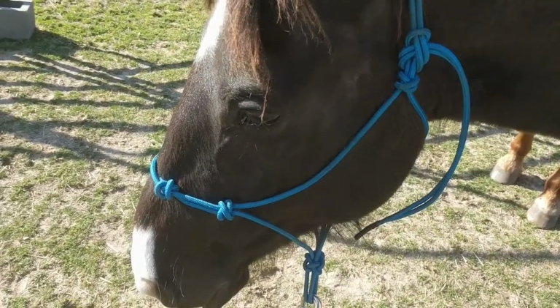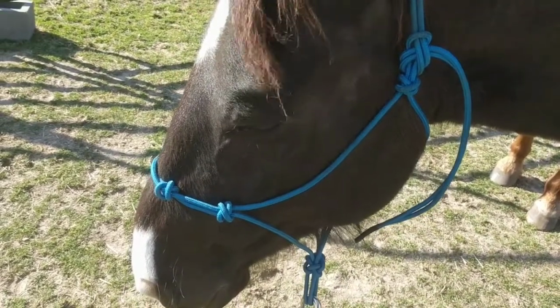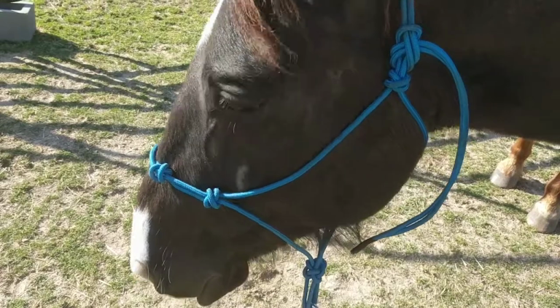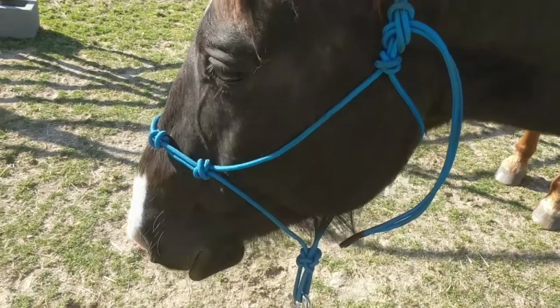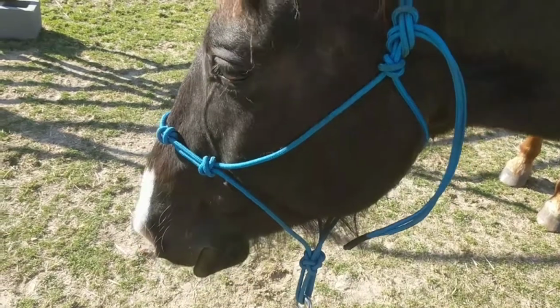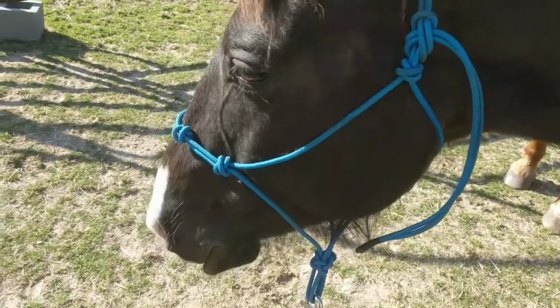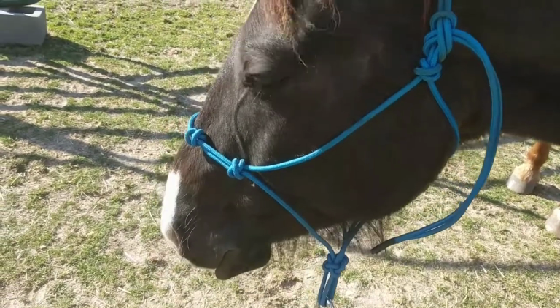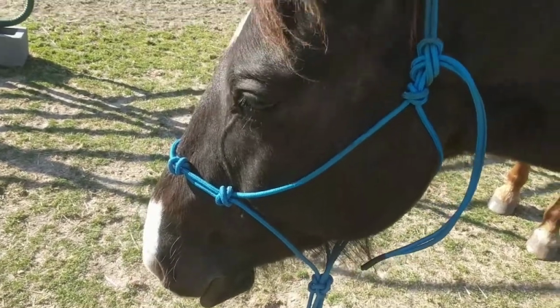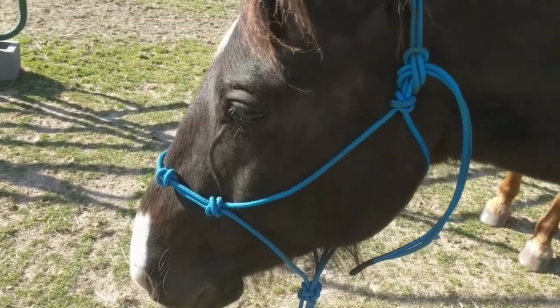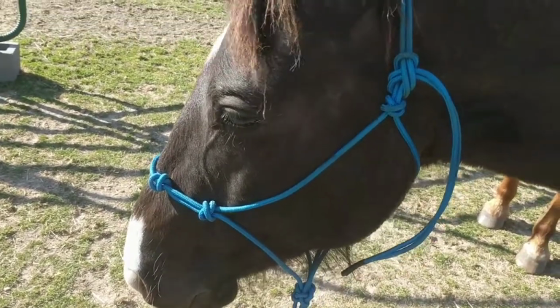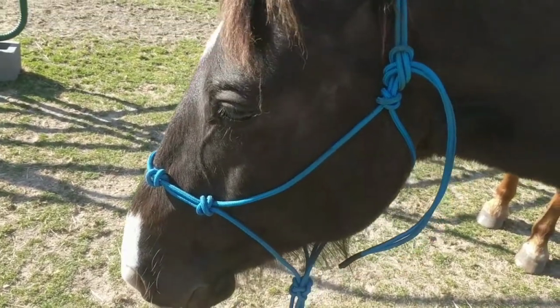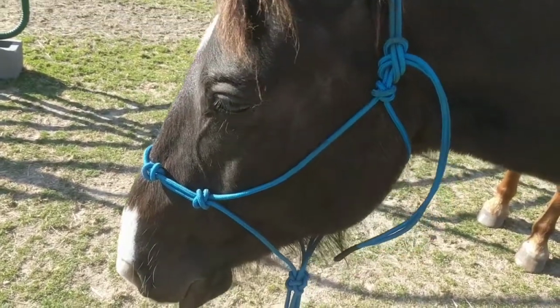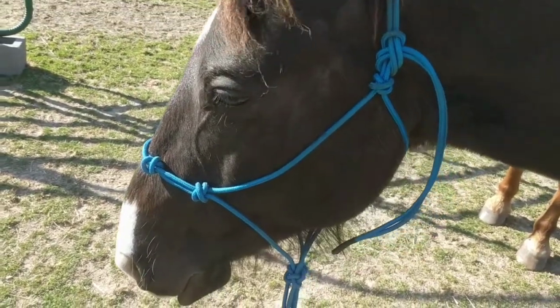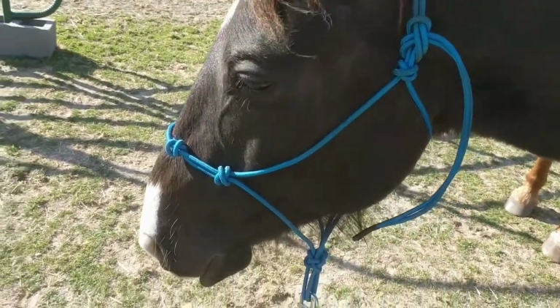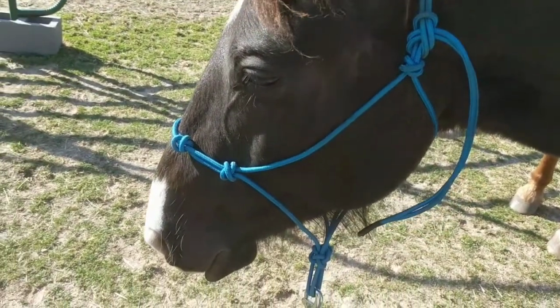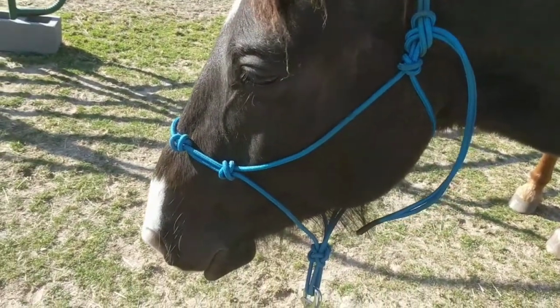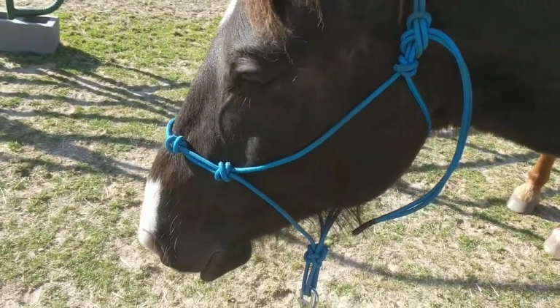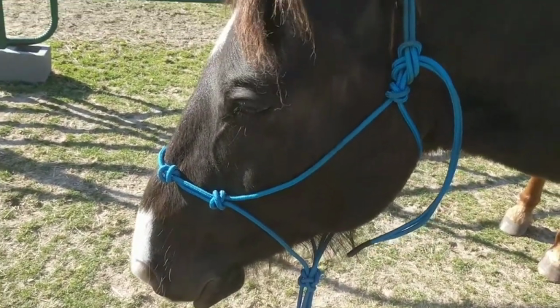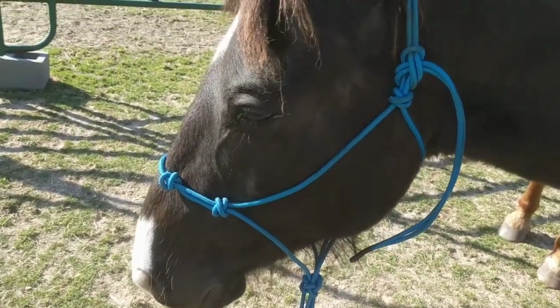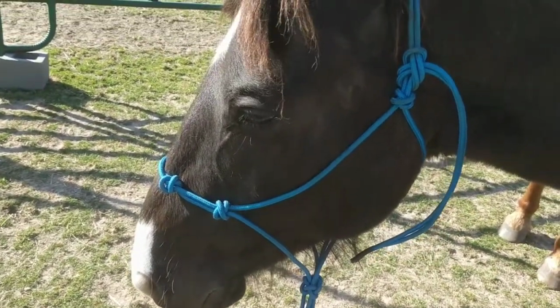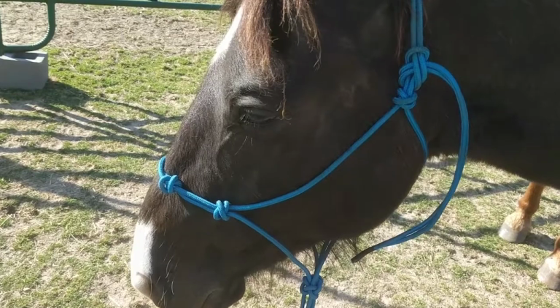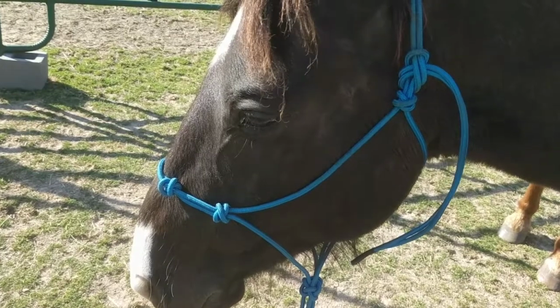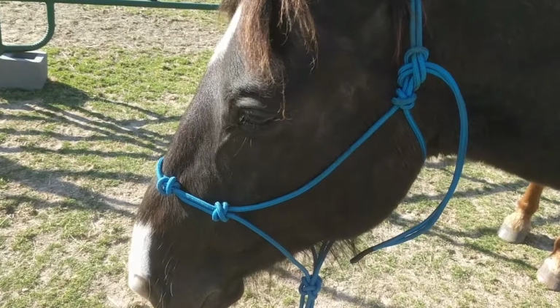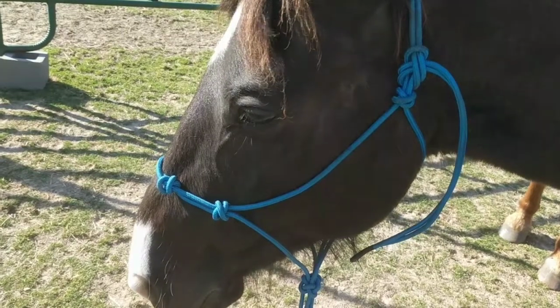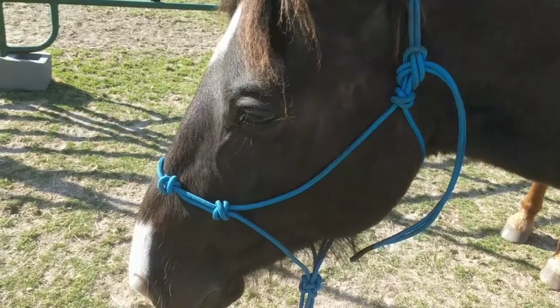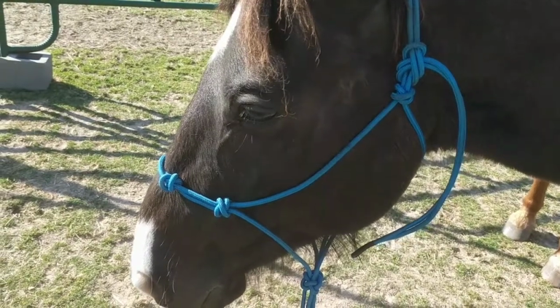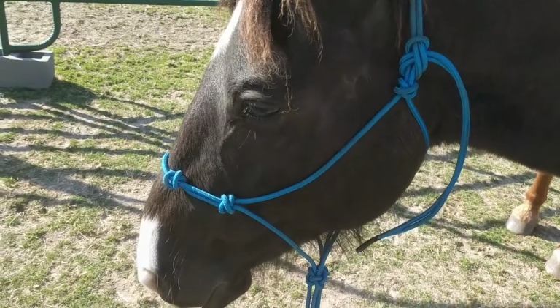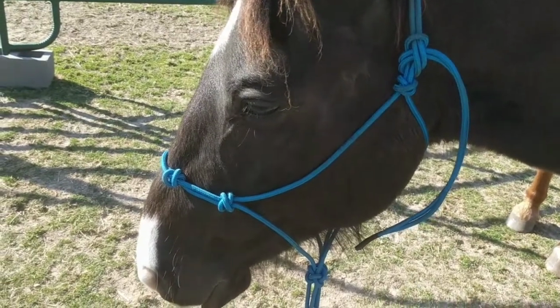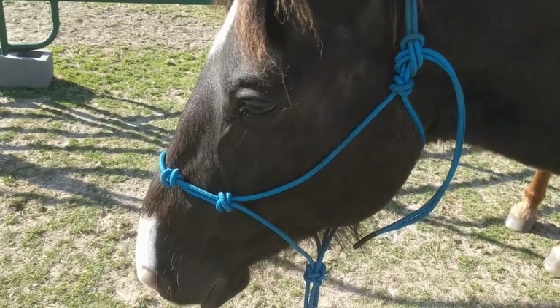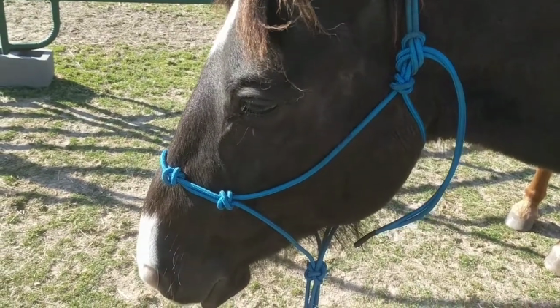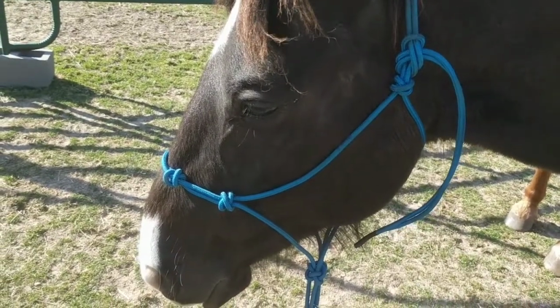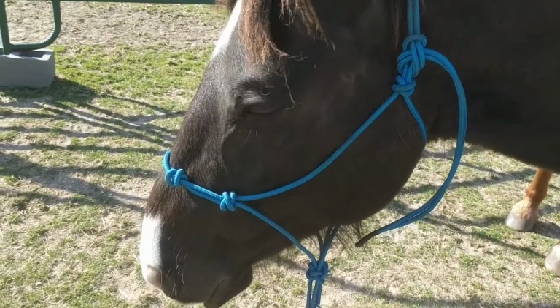I really like these four-knot rope halters. I actually made this one myself. I actually make them and sell them locally.